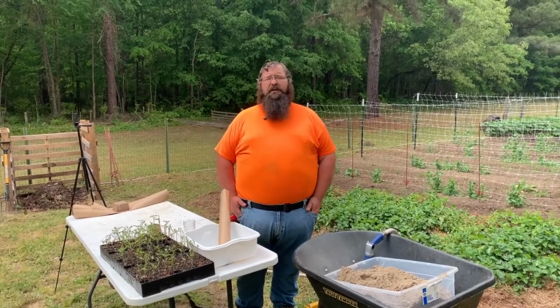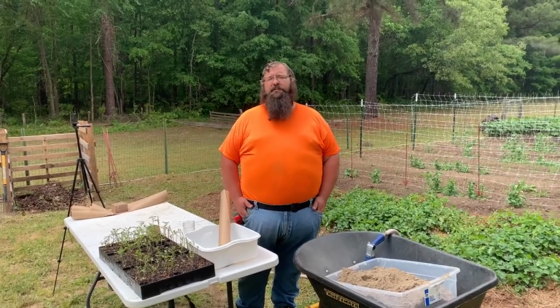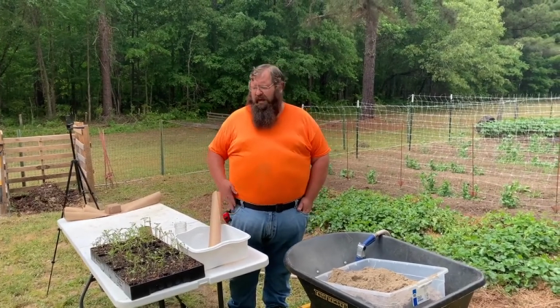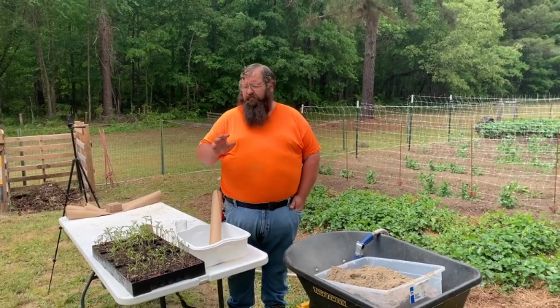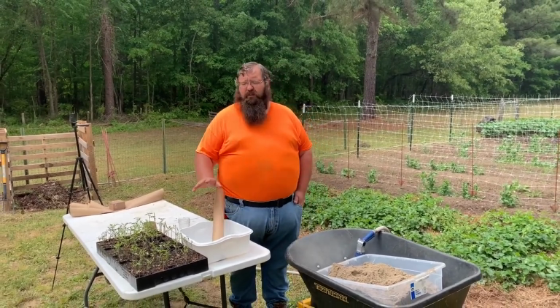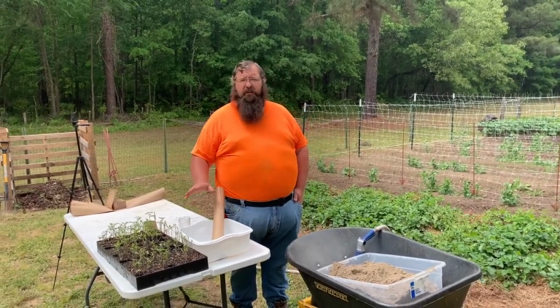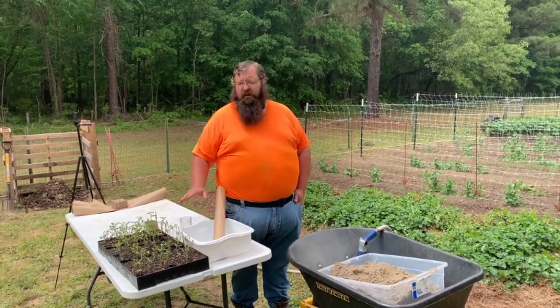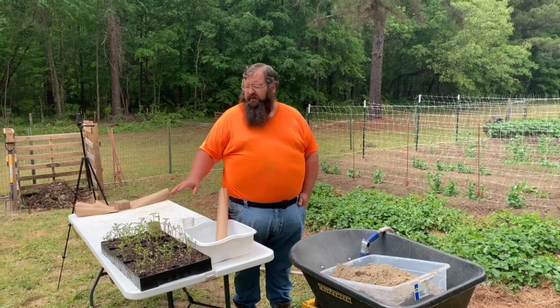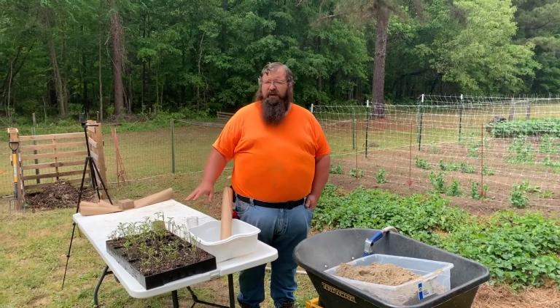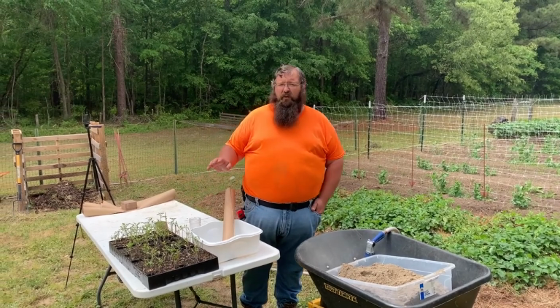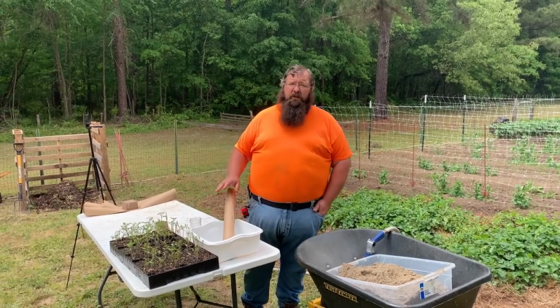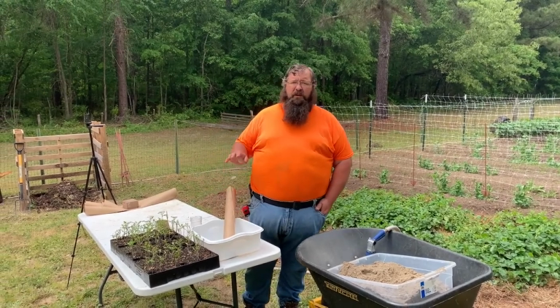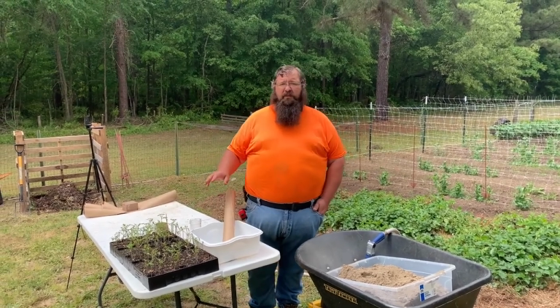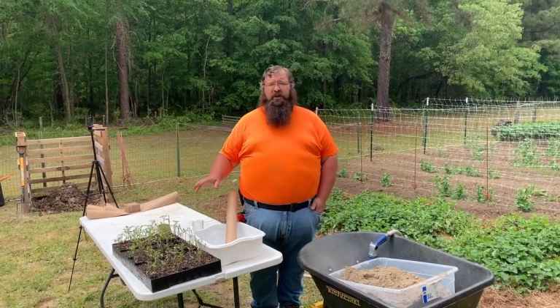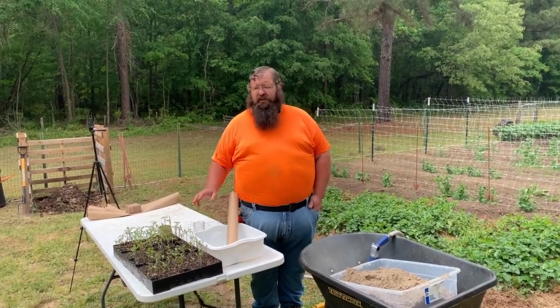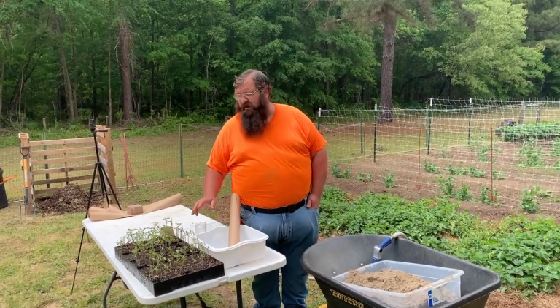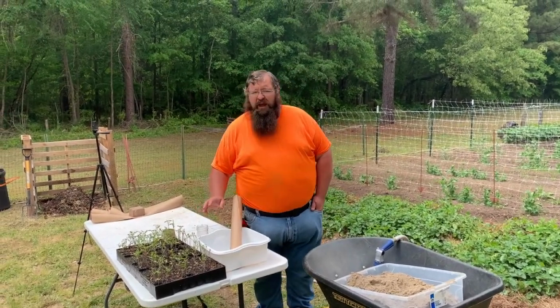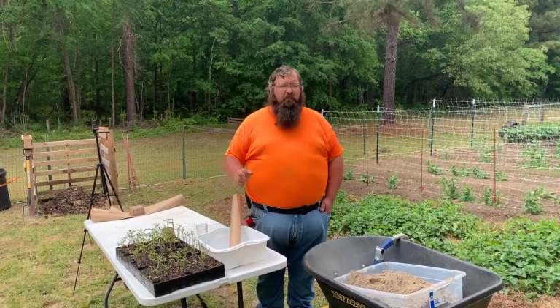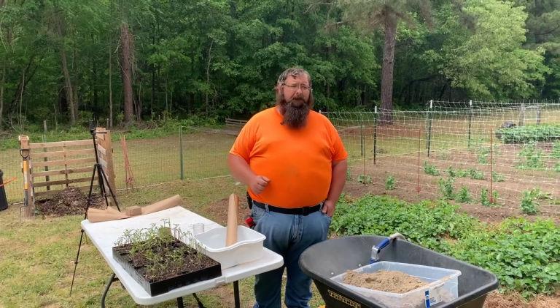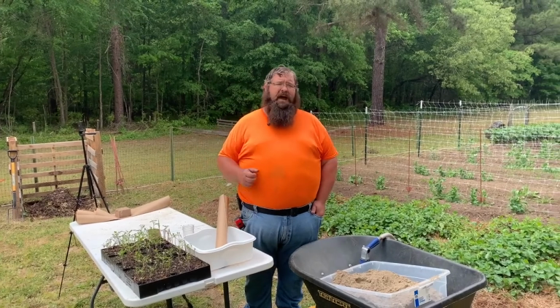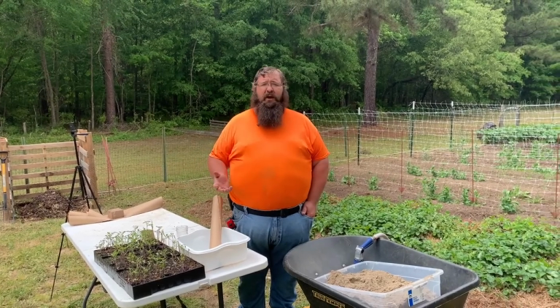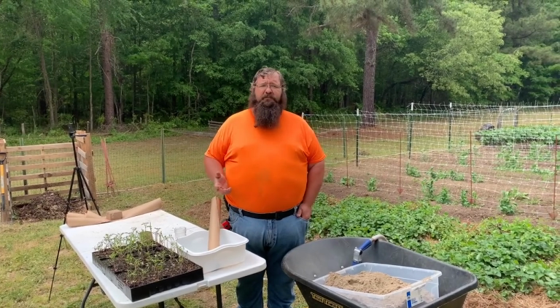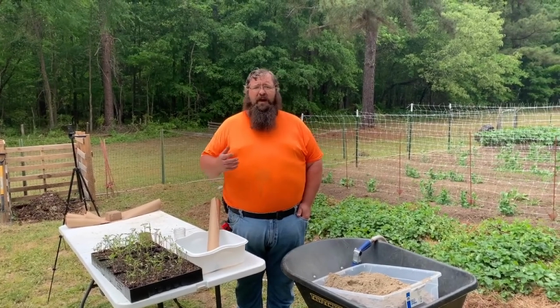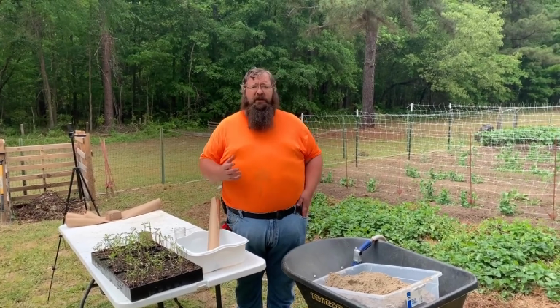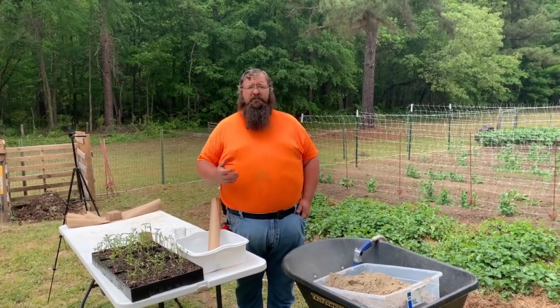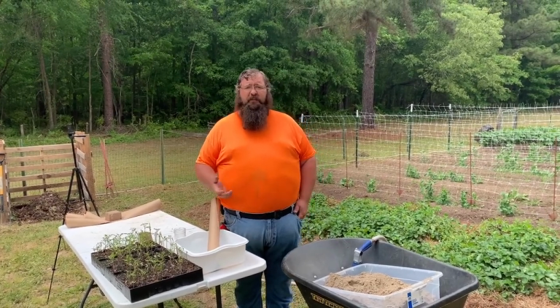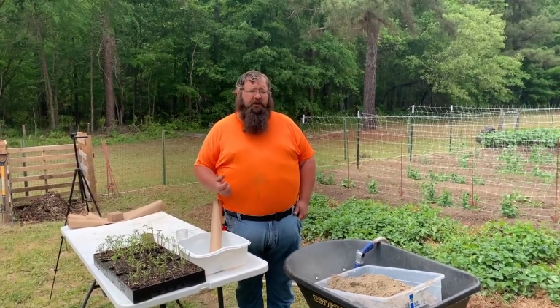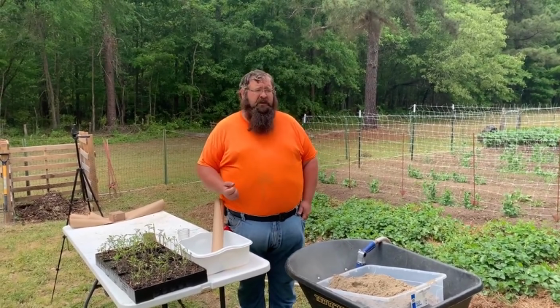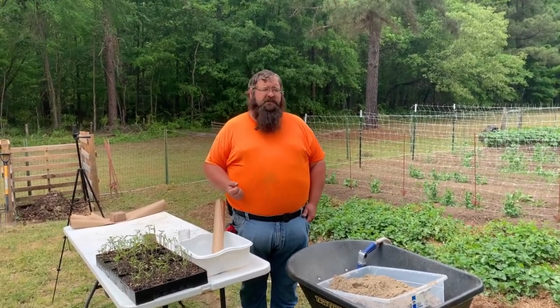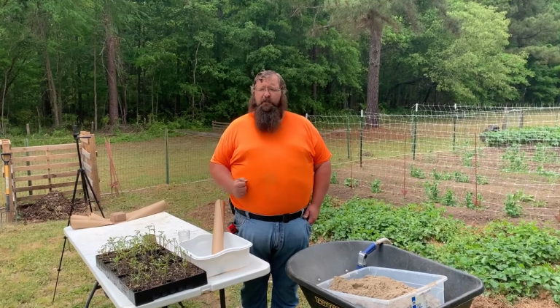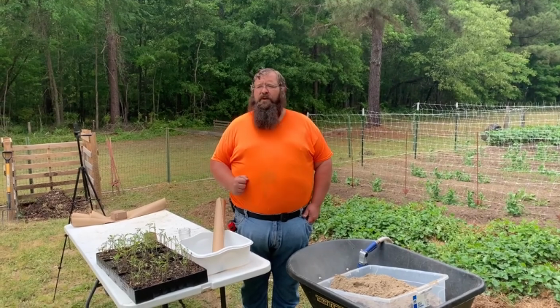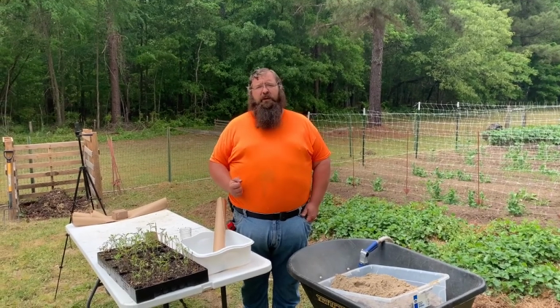I have some plants I want to step up right here. These are my tomato plants and I'm wanting to step up my heirloom cherry tomatoes today. Well, I'm out of cups. I'm out of bigger cups to step them up in. So what do I do?